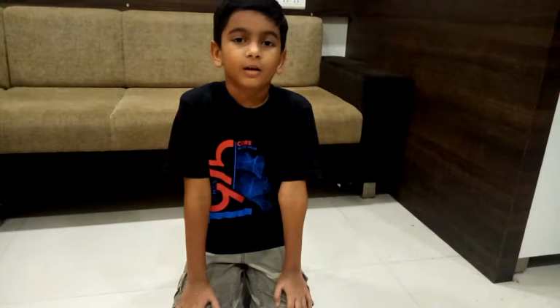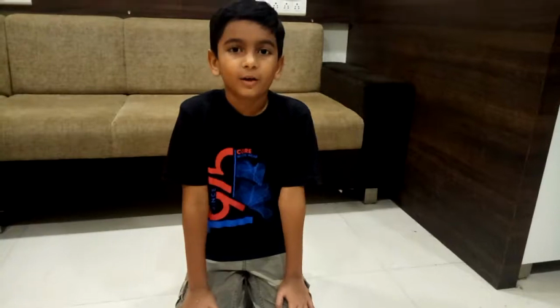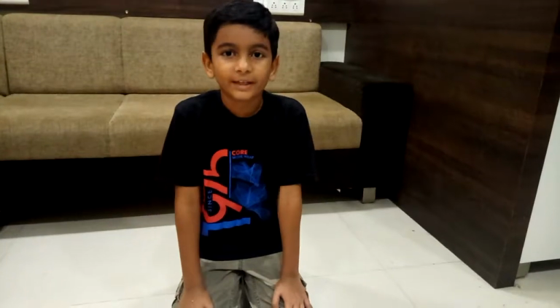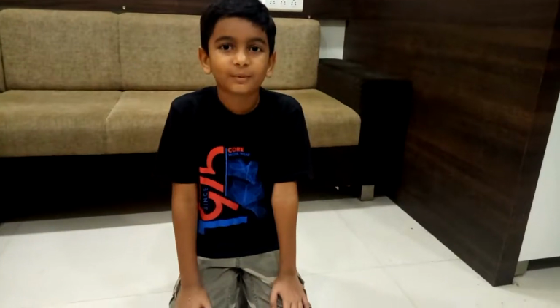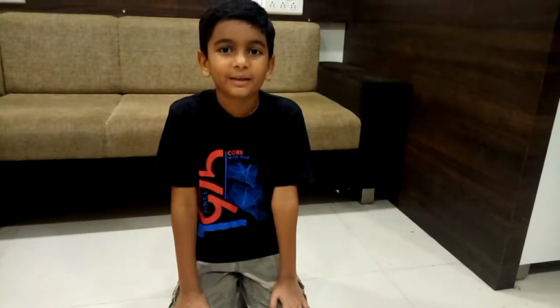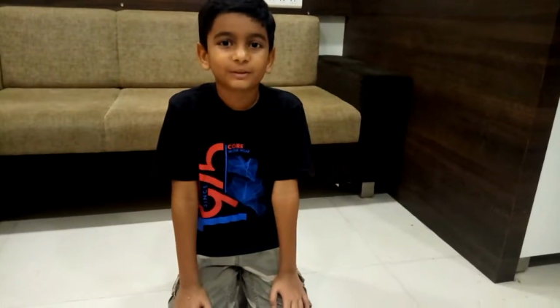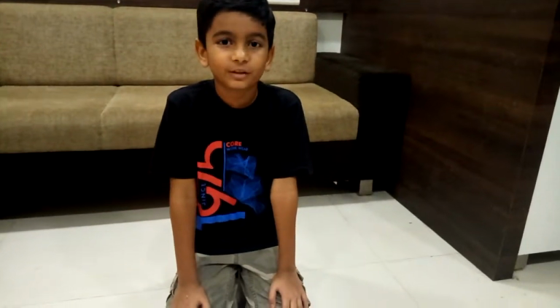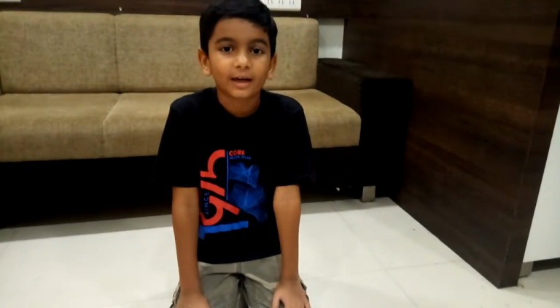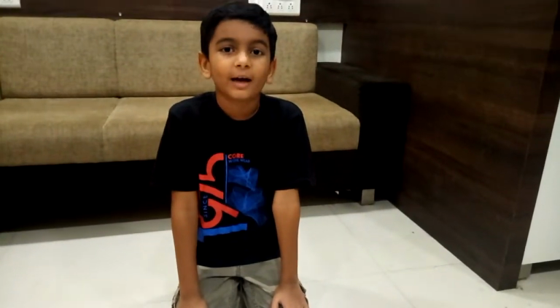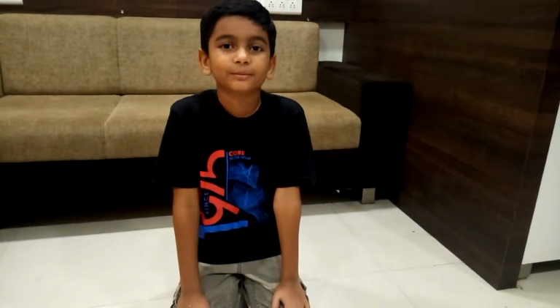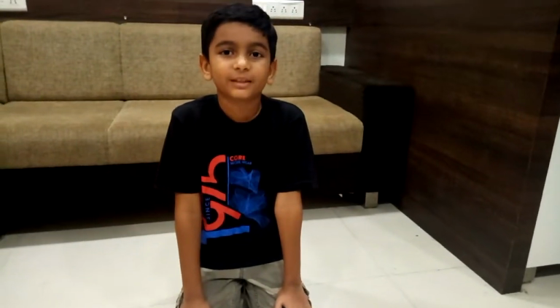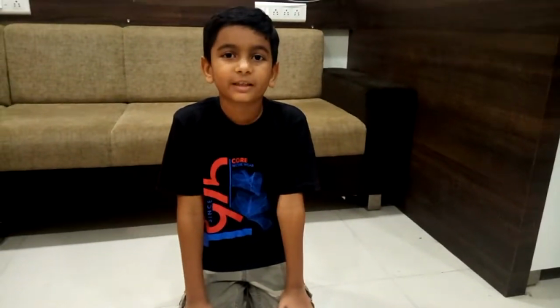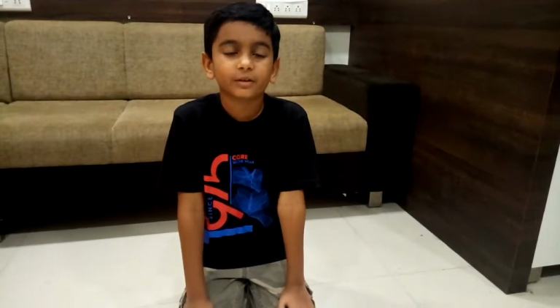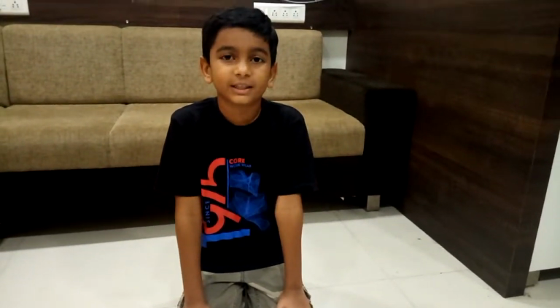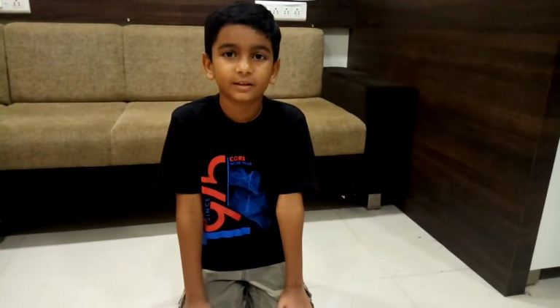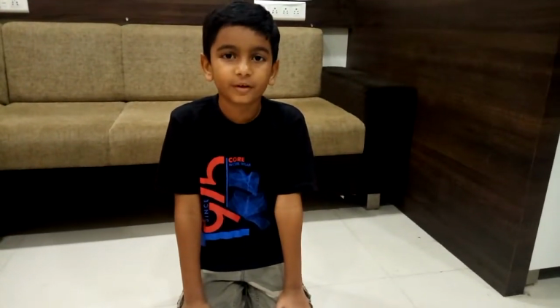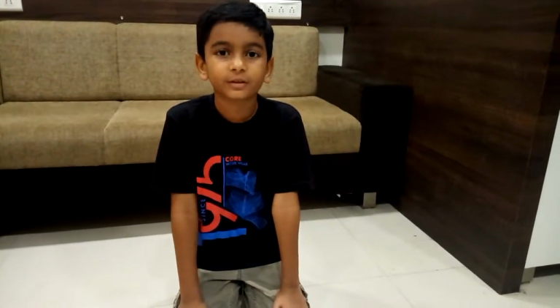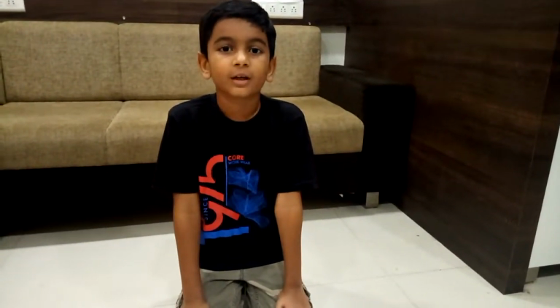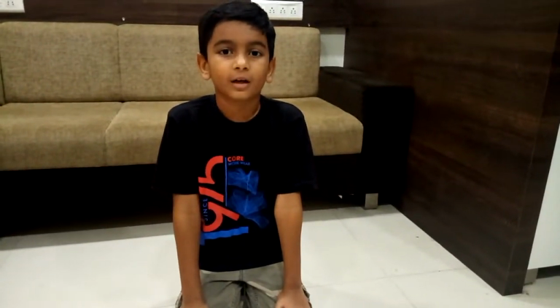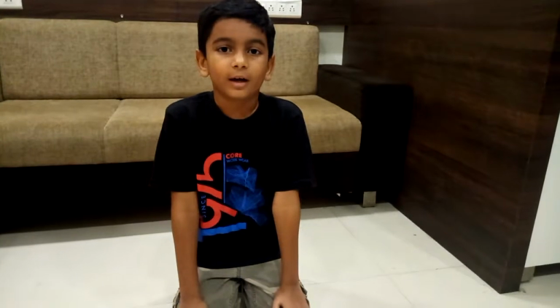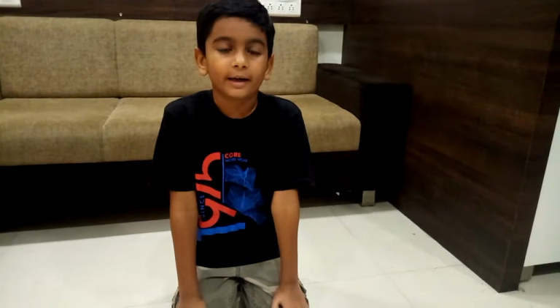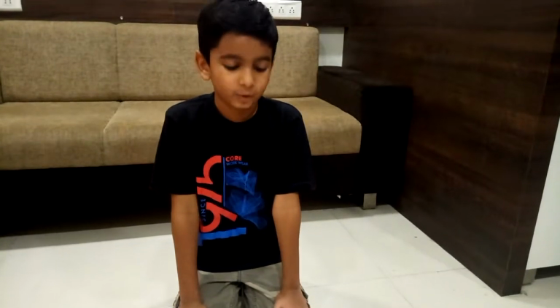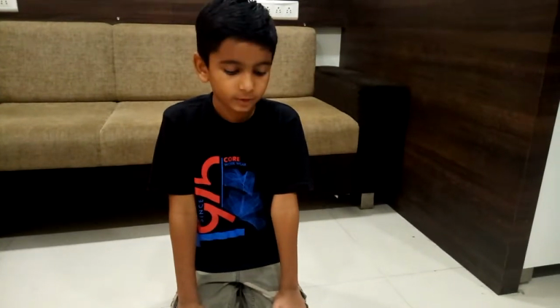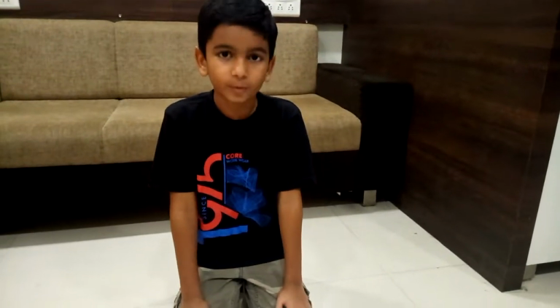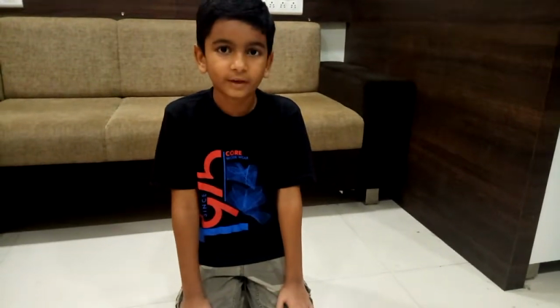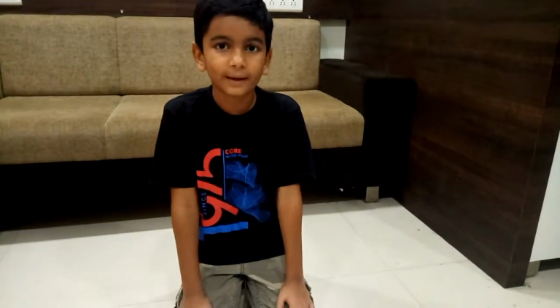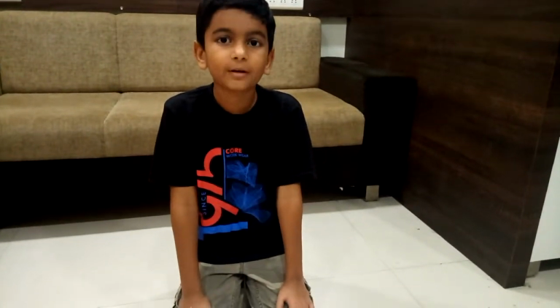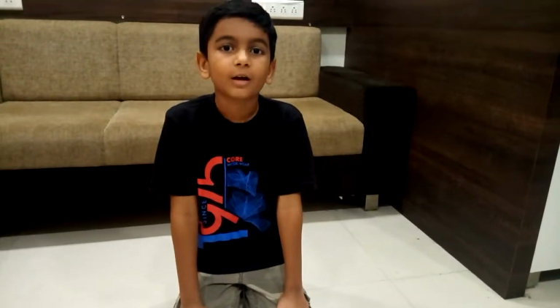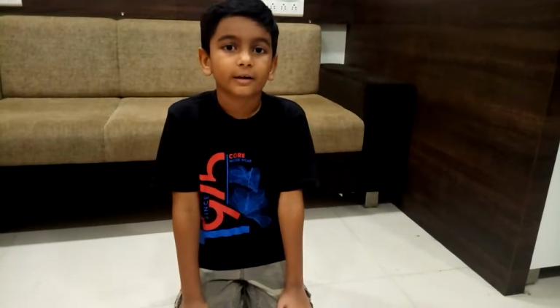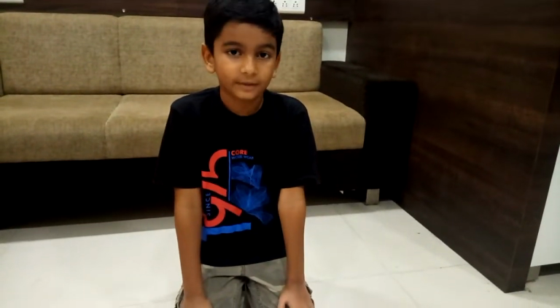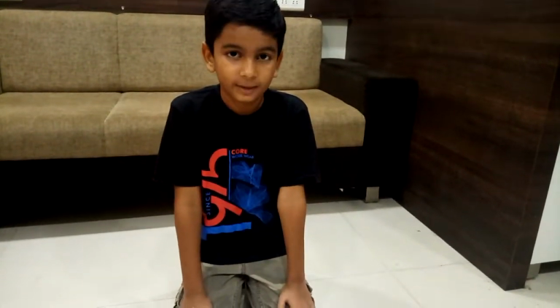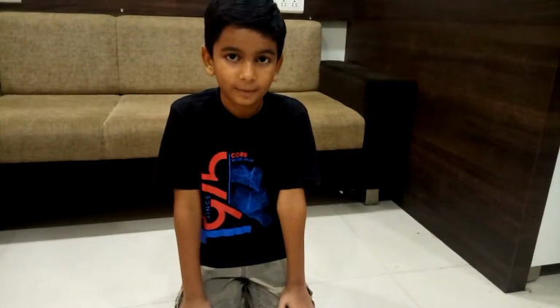Hello friends, my name is Wansh. I am studying in Standard 5th. I am going to RoboFund lab in Ahmedabad.